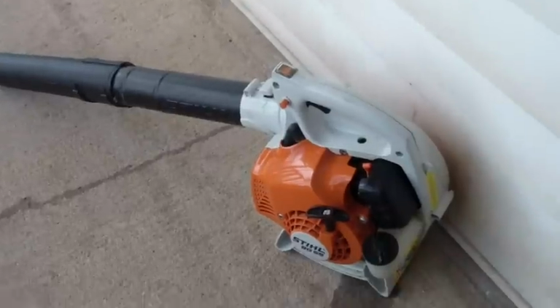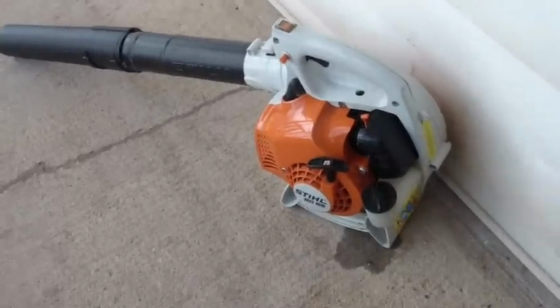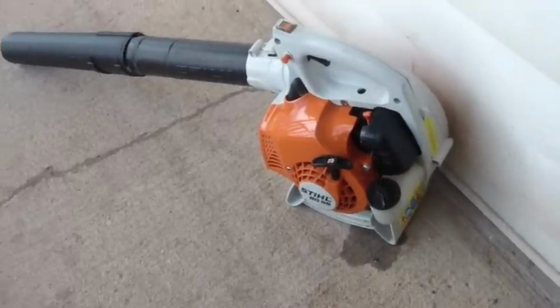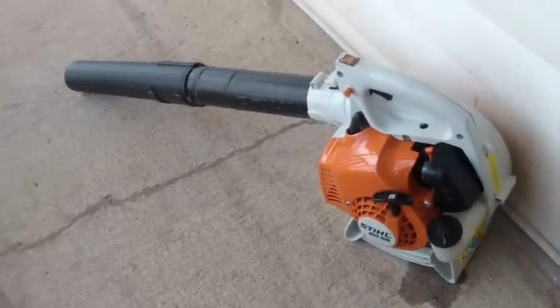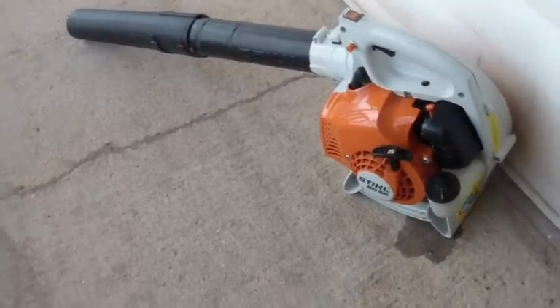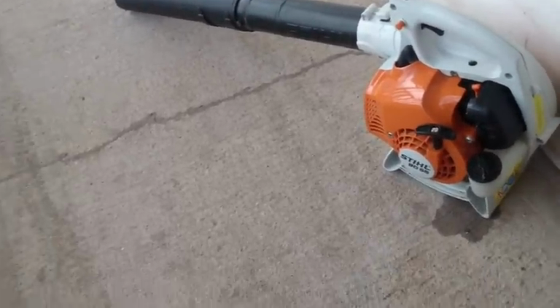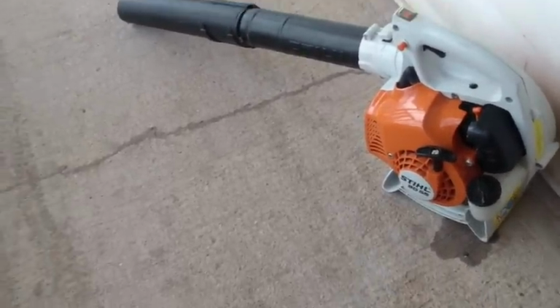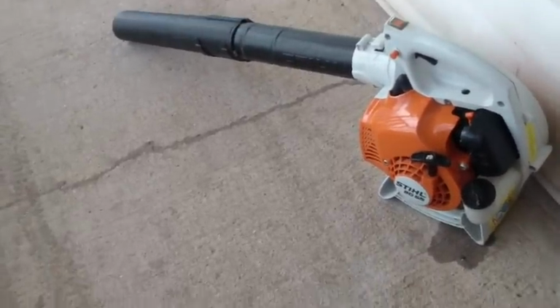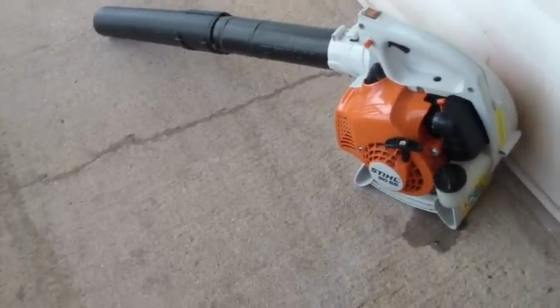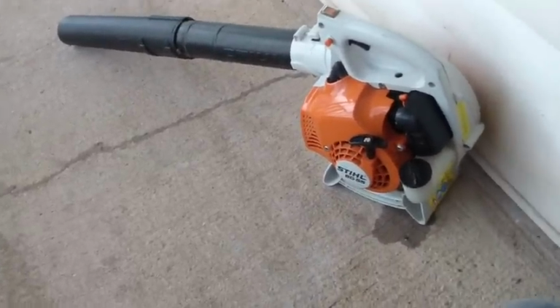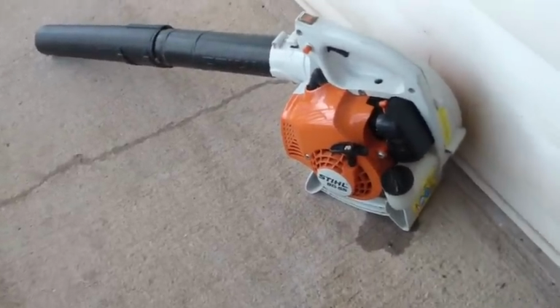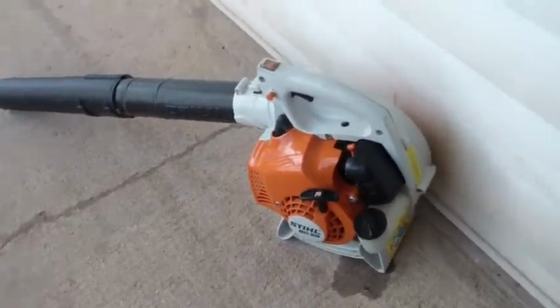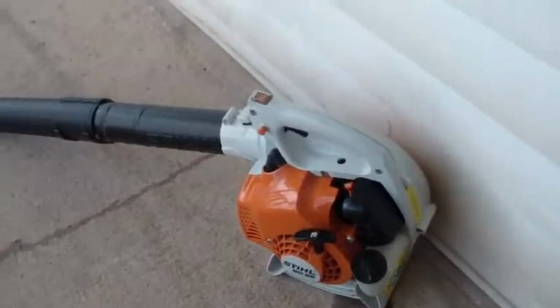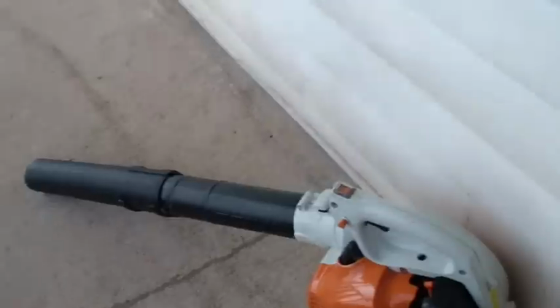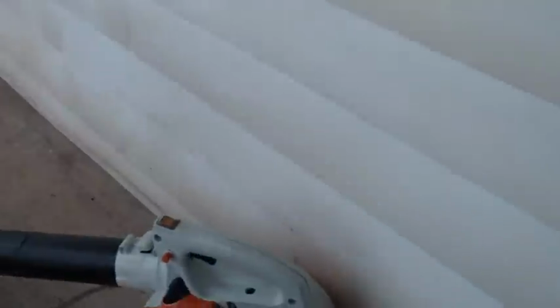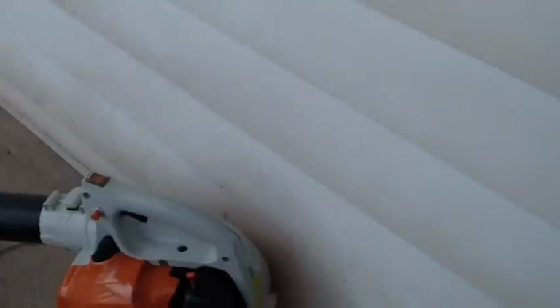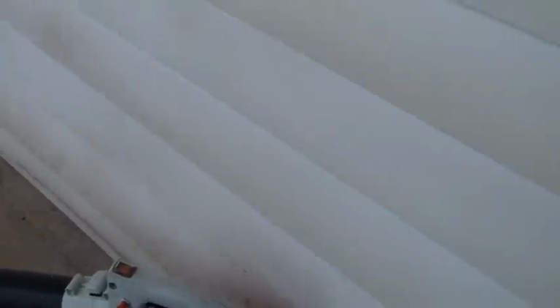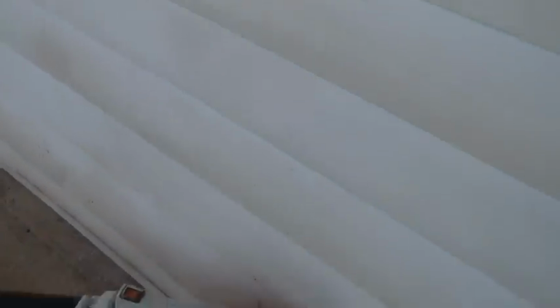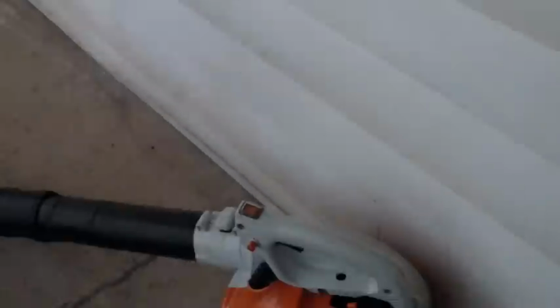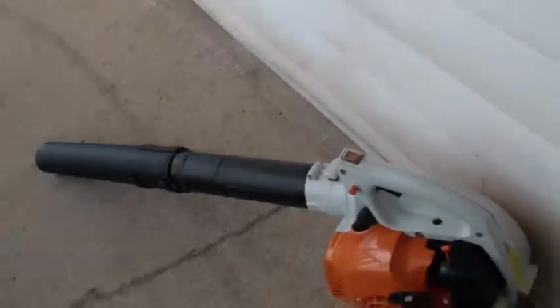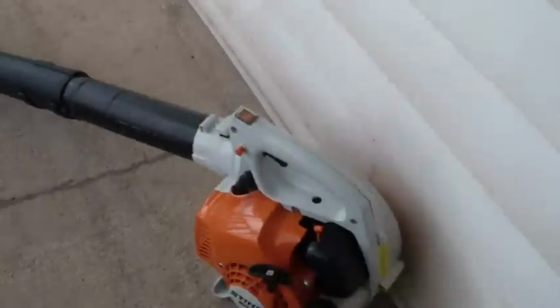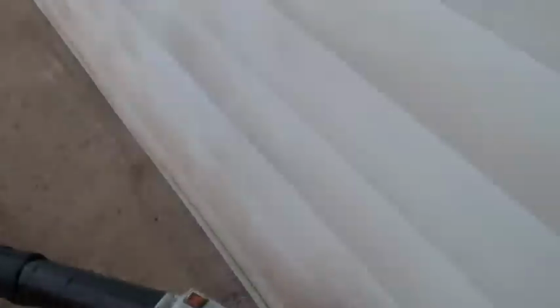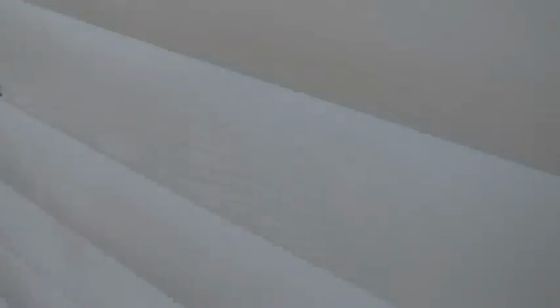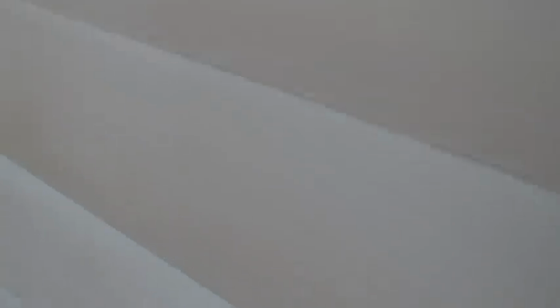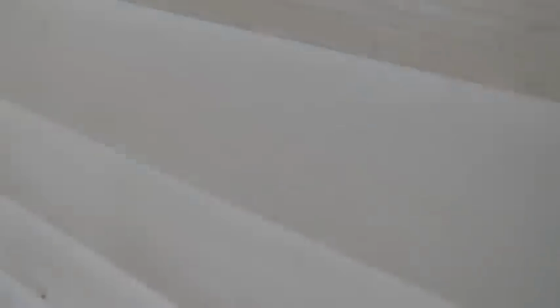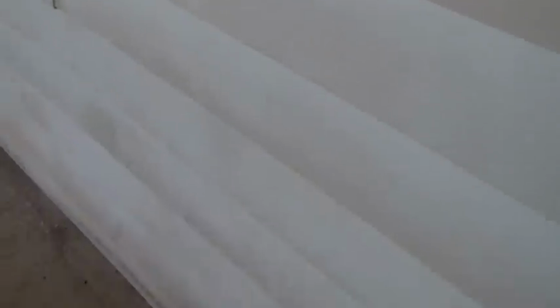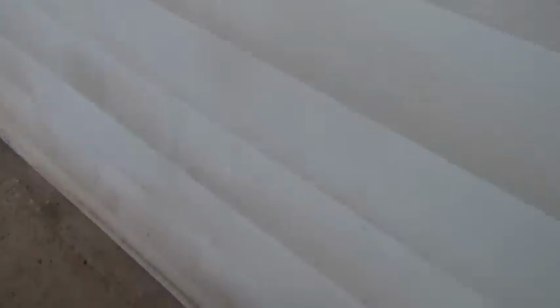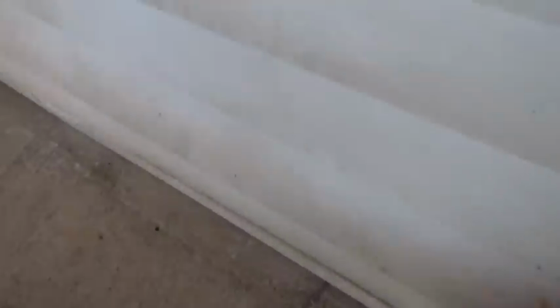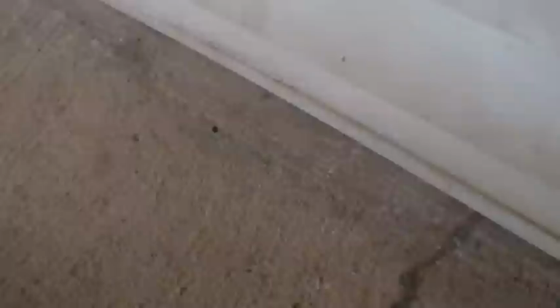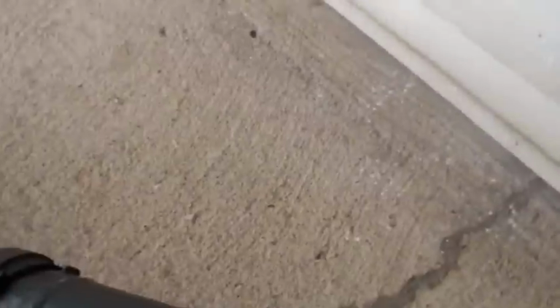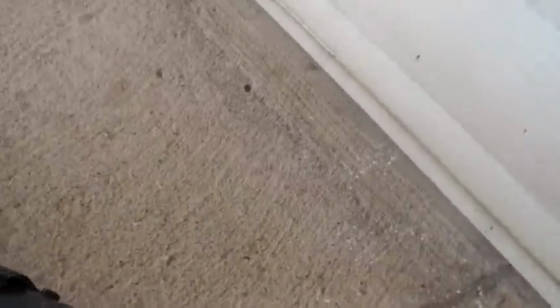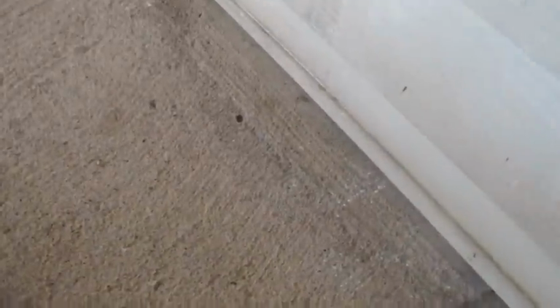How's it going guys, this is going to be a short review of my Stihl BG55. I've only had it for about two weeks maybe, and the discharge tube right now already broke.